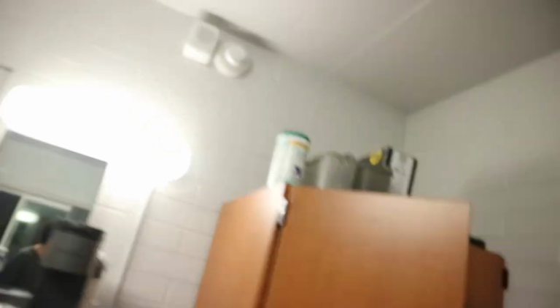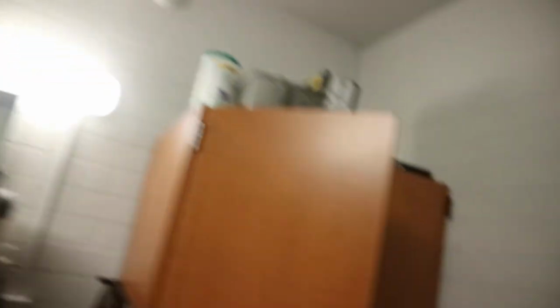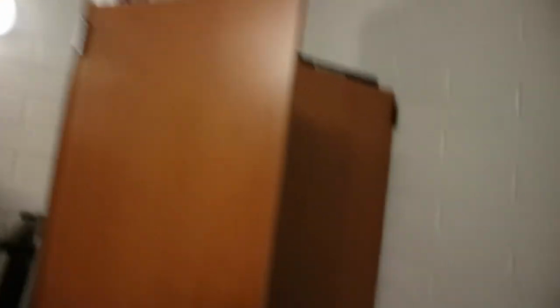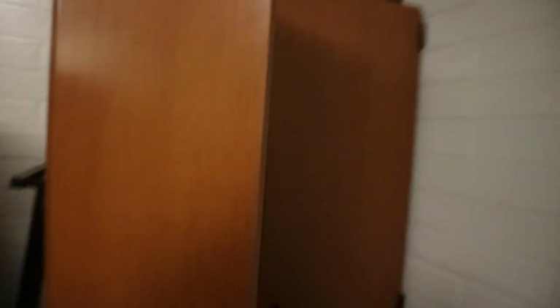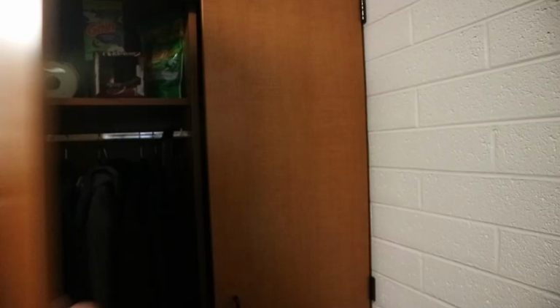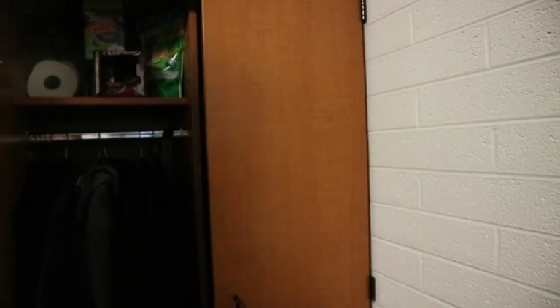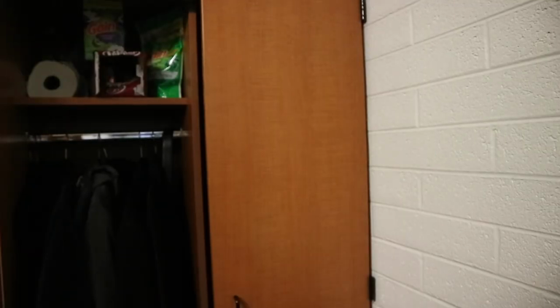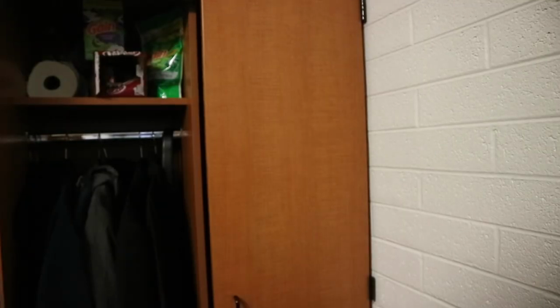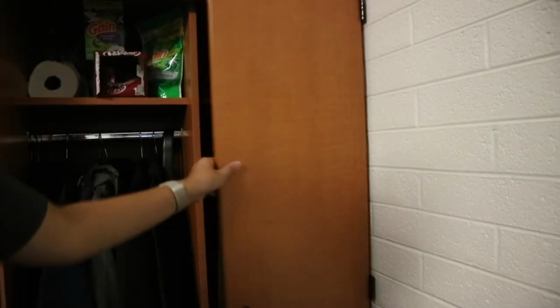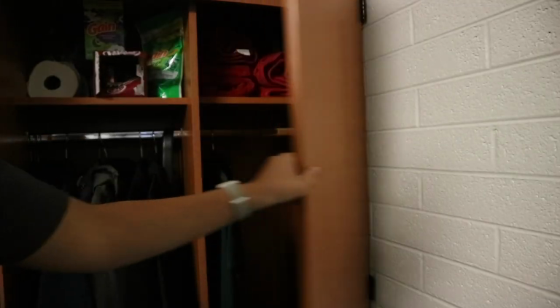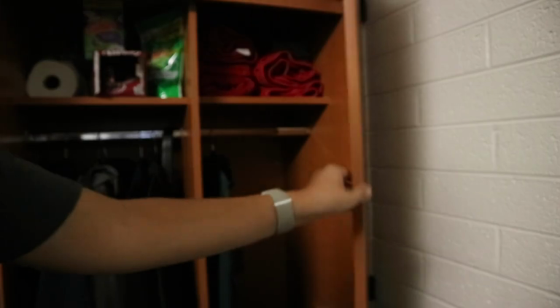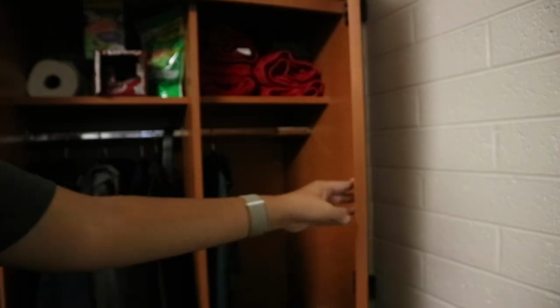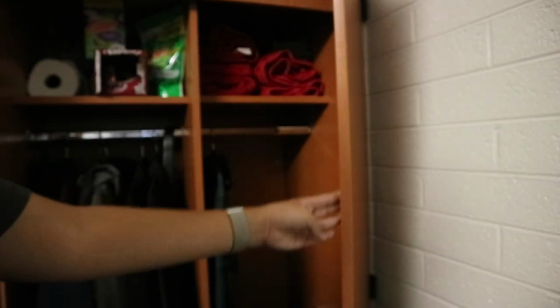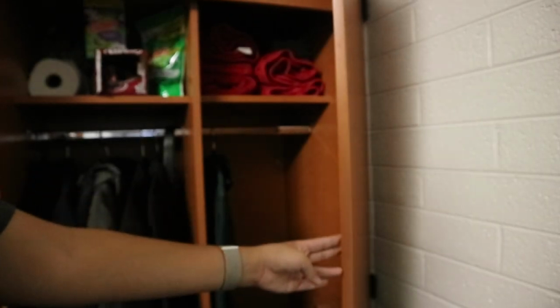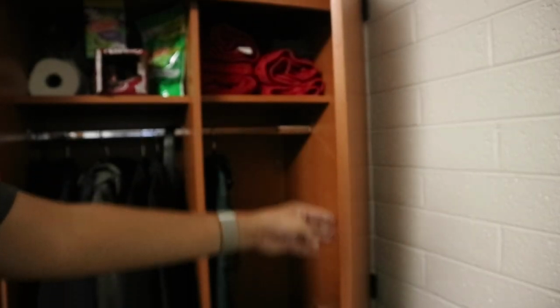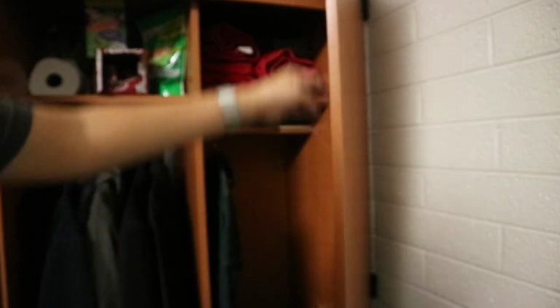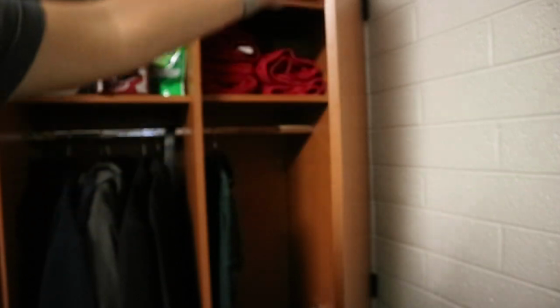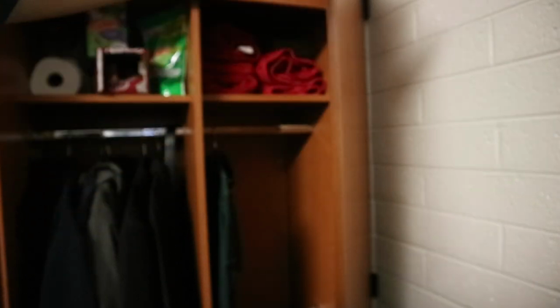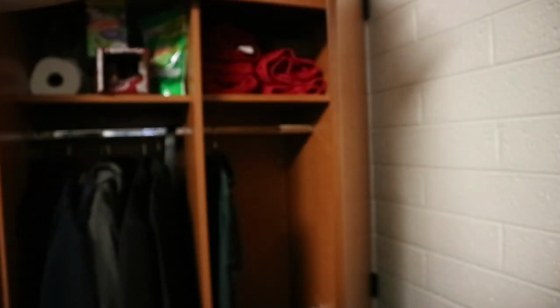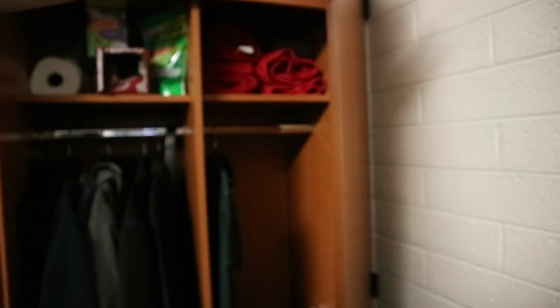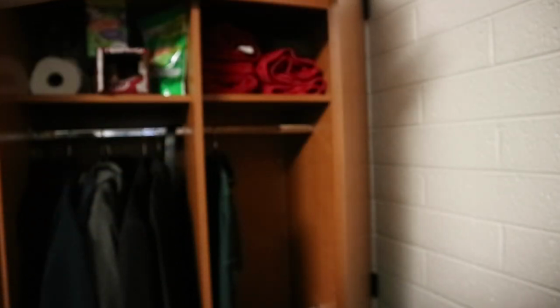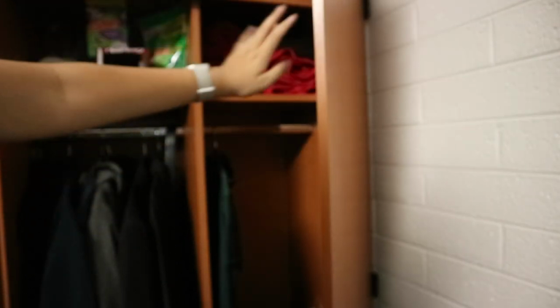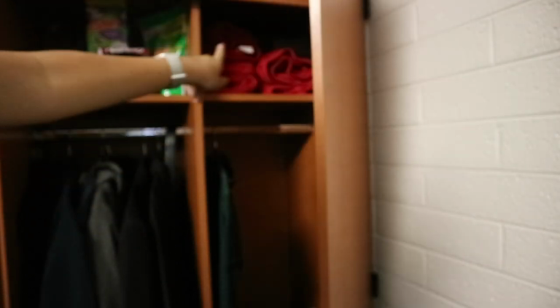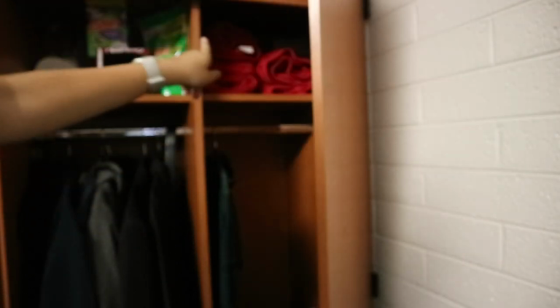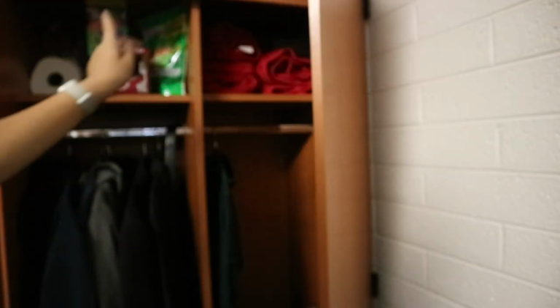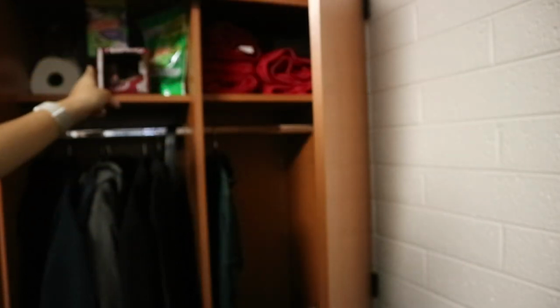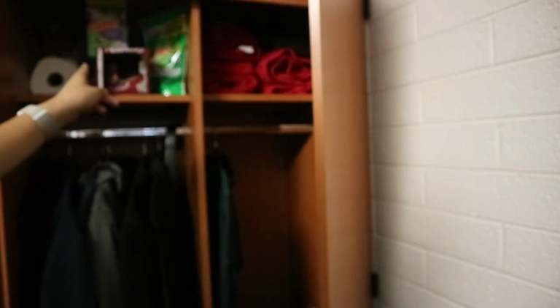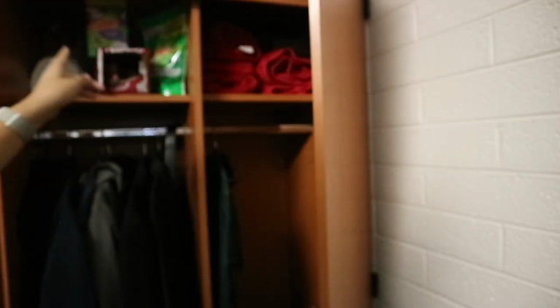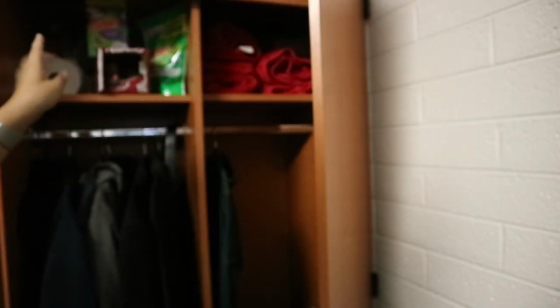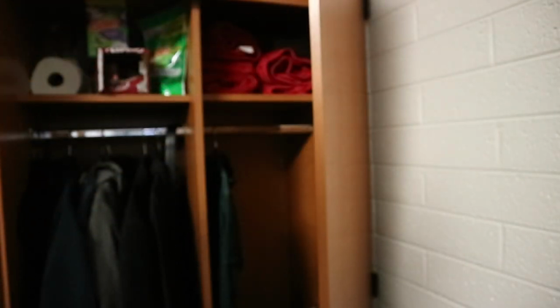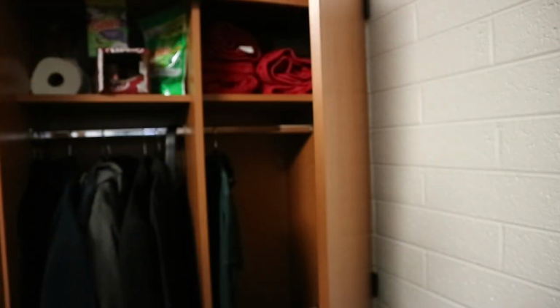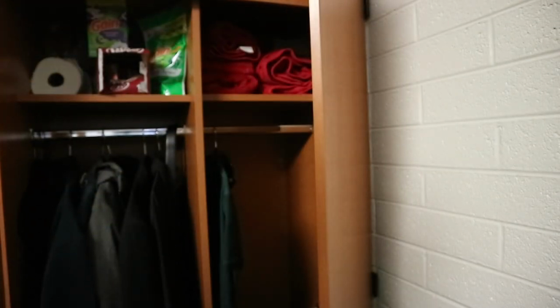And then in my closet, I have a bunch of clothes. I got towels, extra Dr. Pepper and stuff.